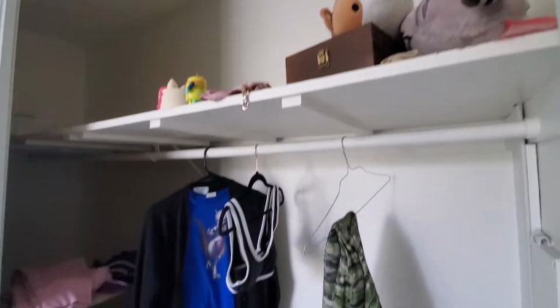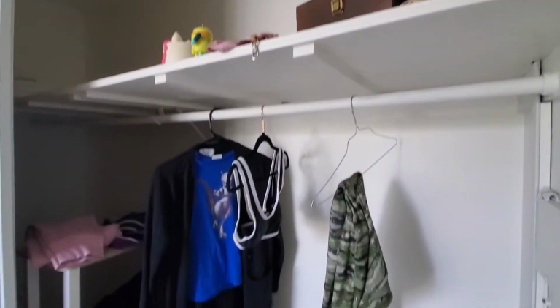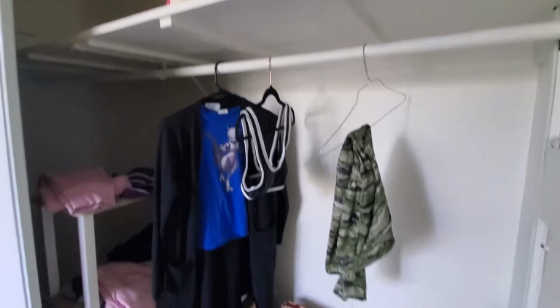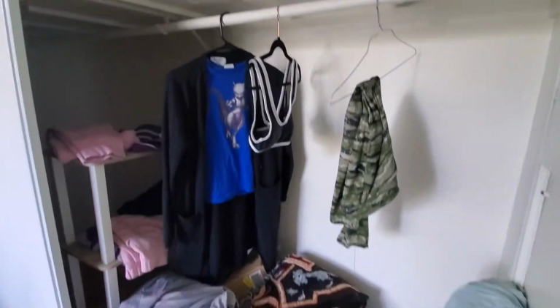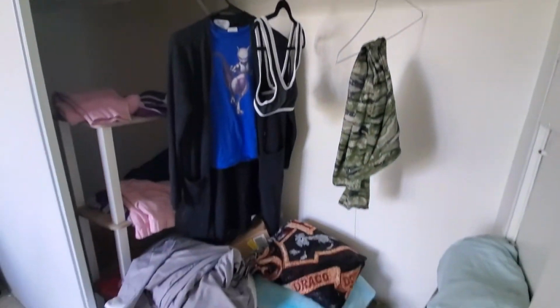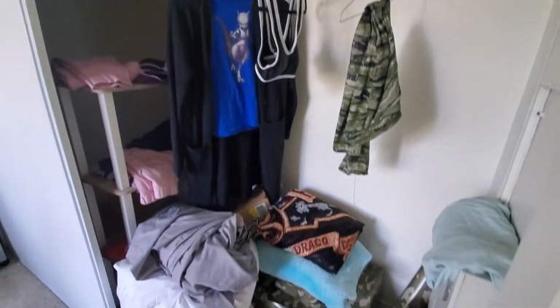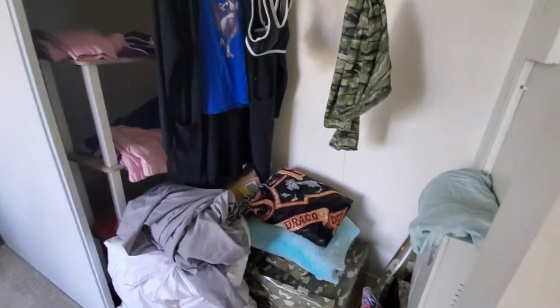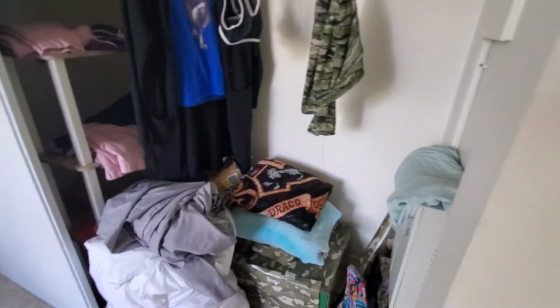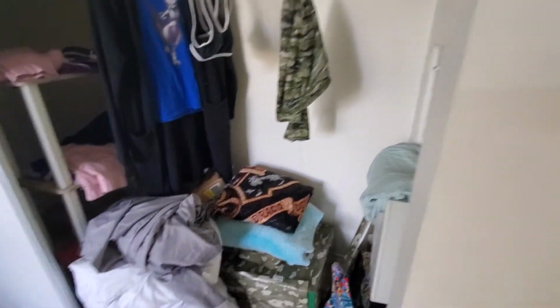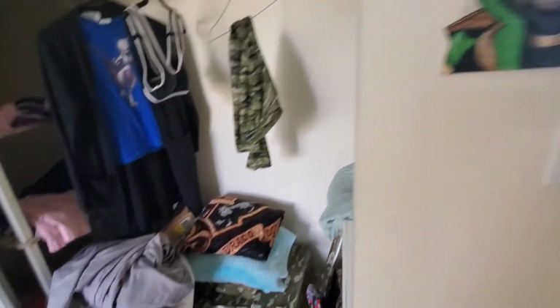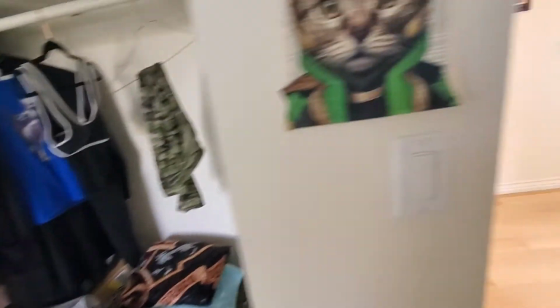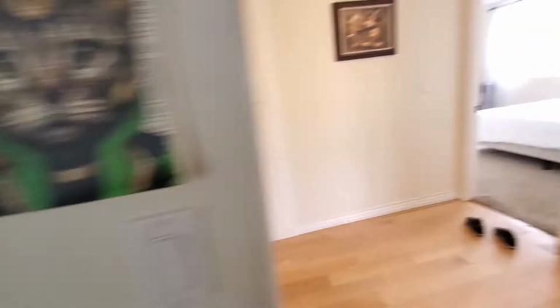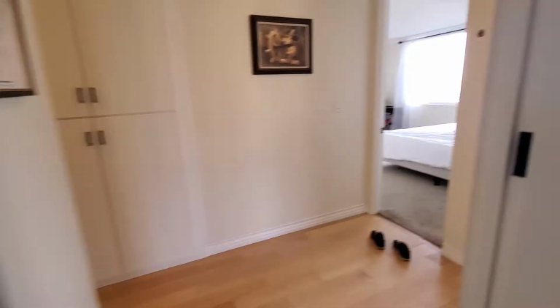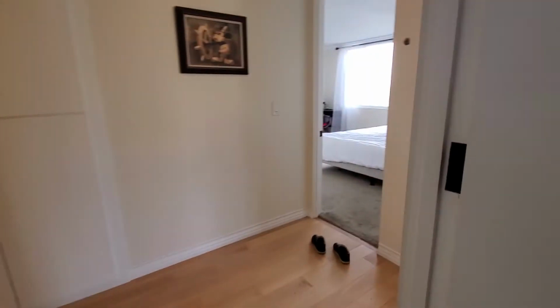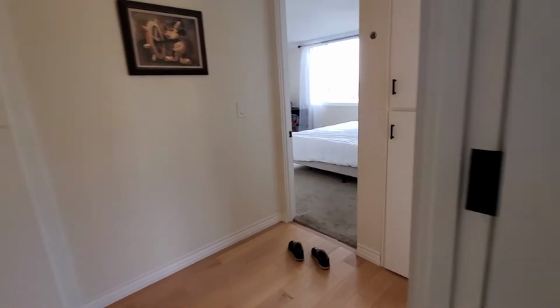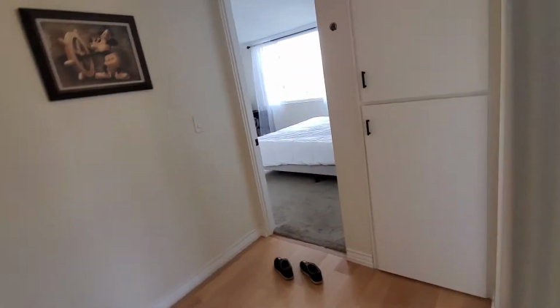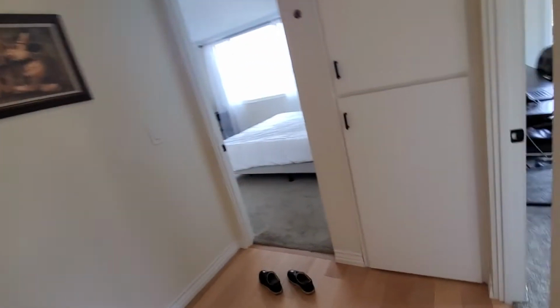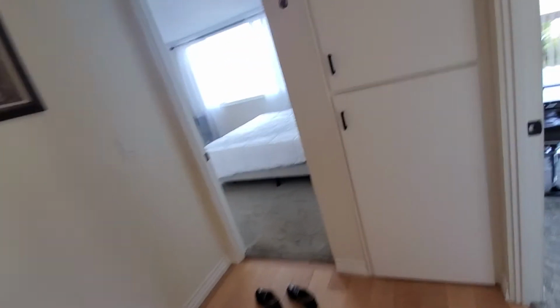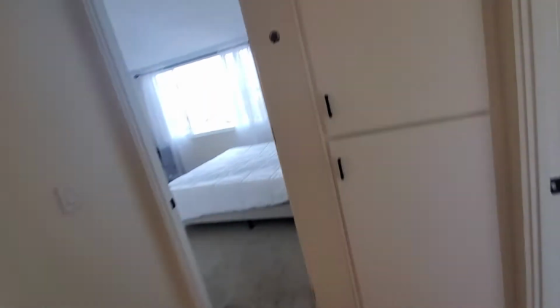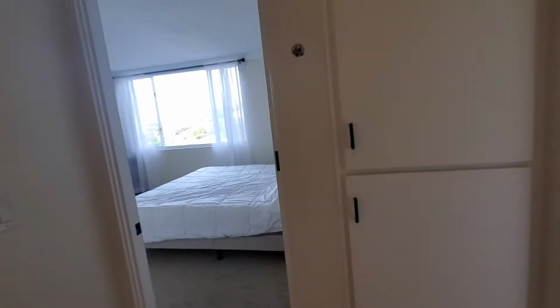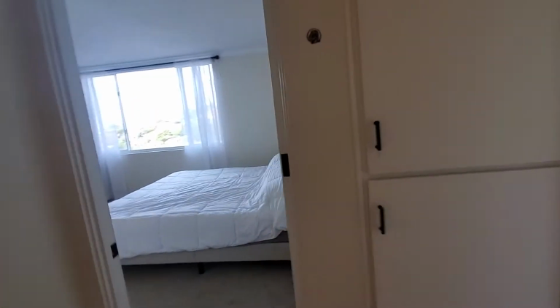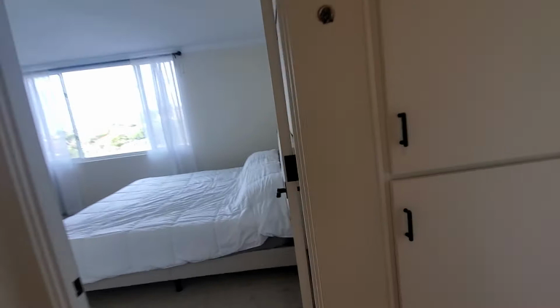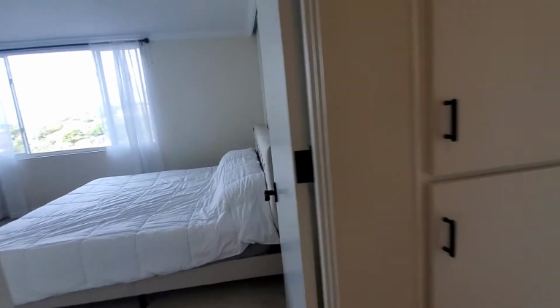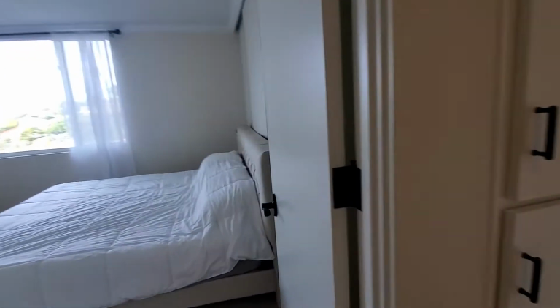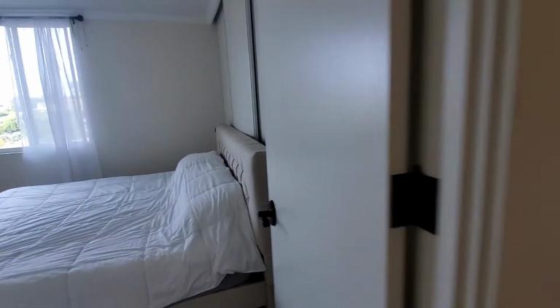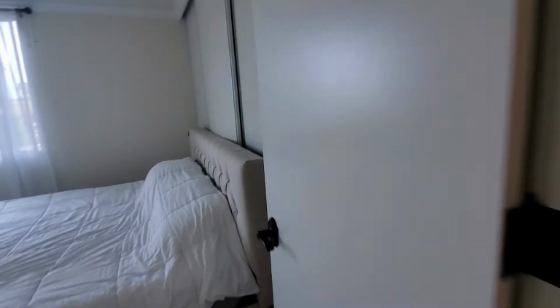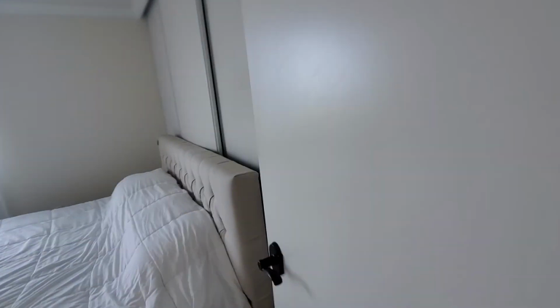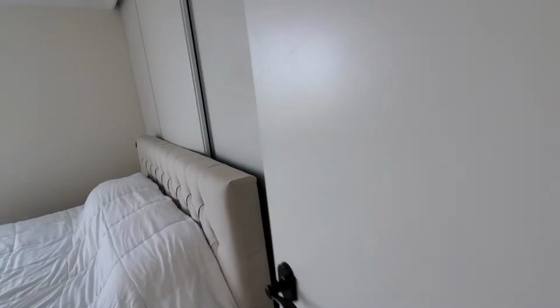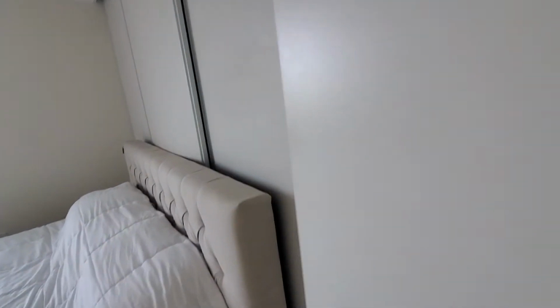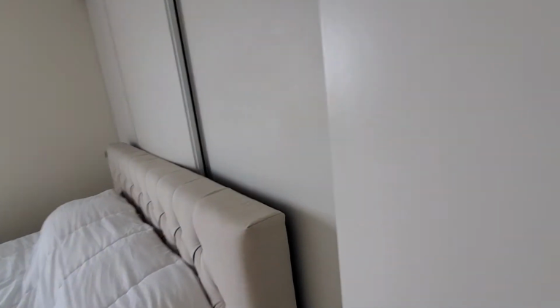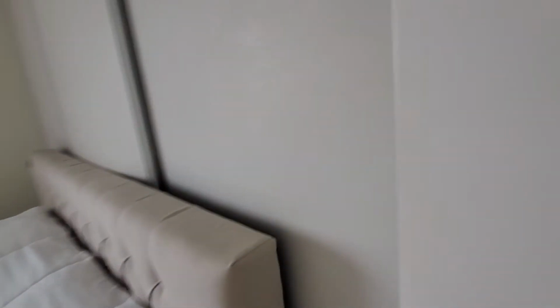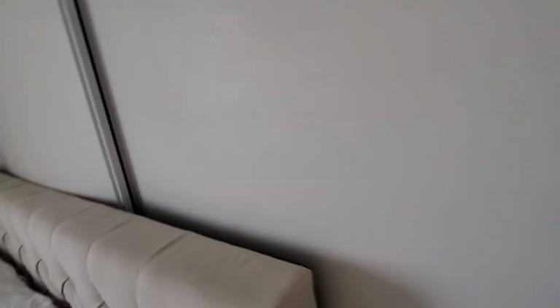In the master bedroom, there's also an additional closet right there, behind the bed.